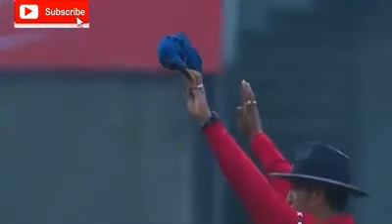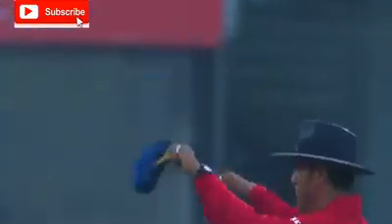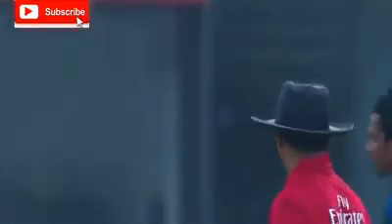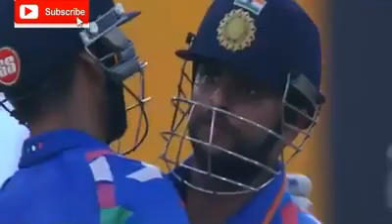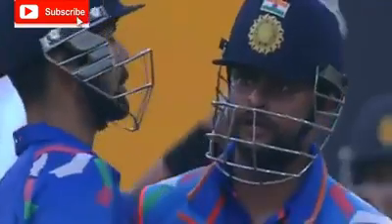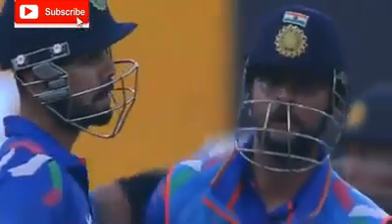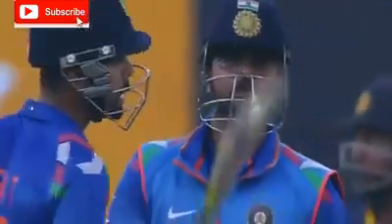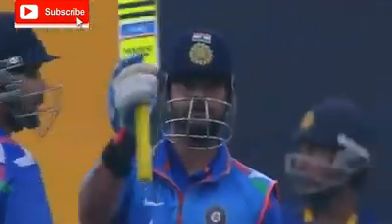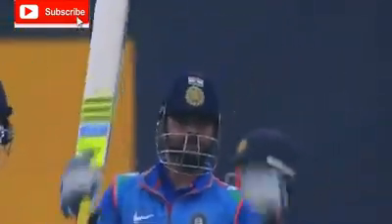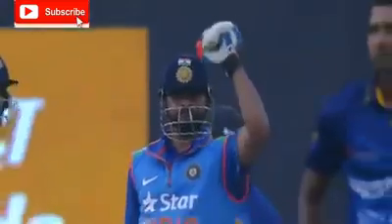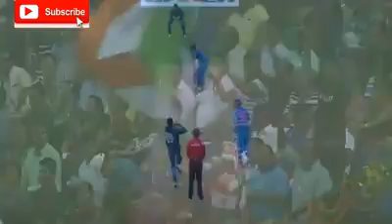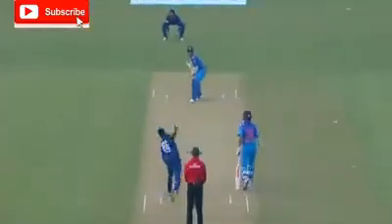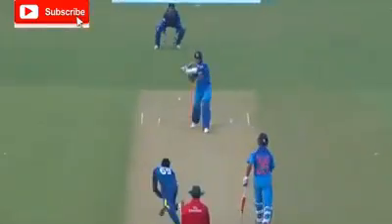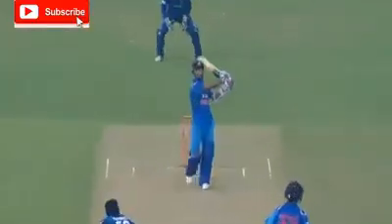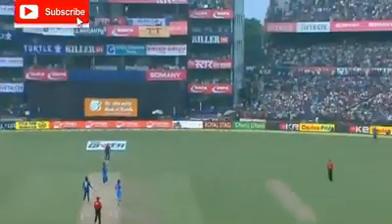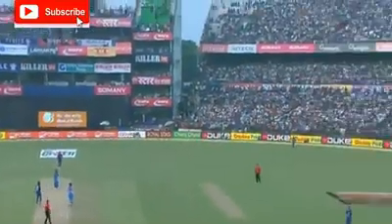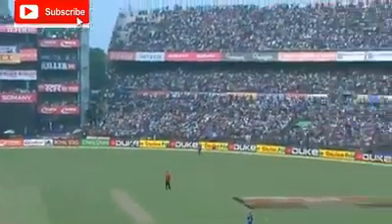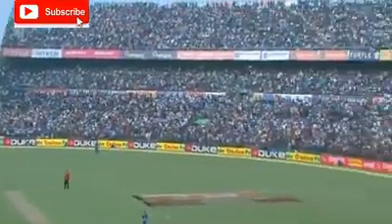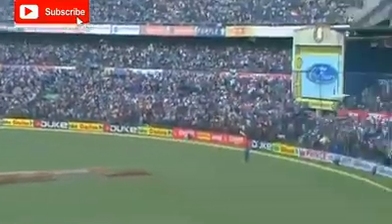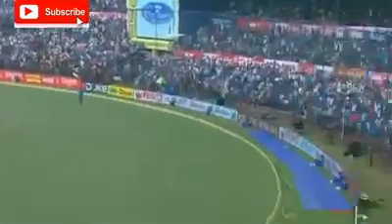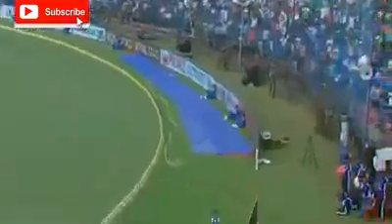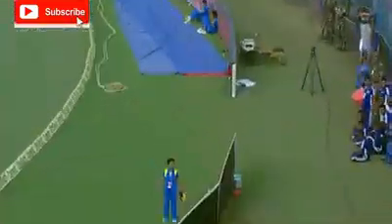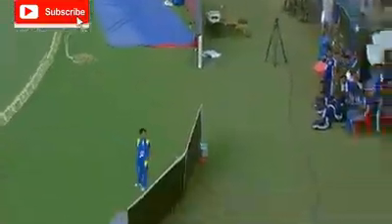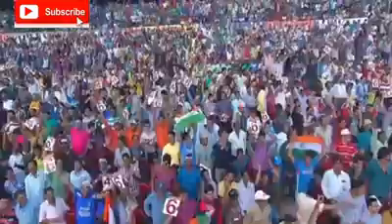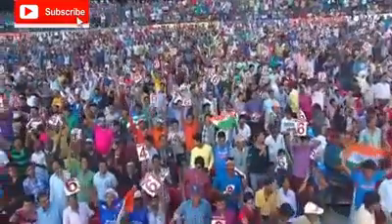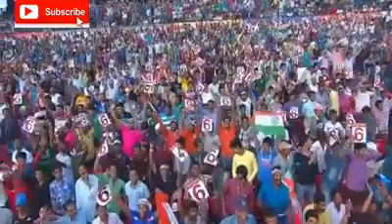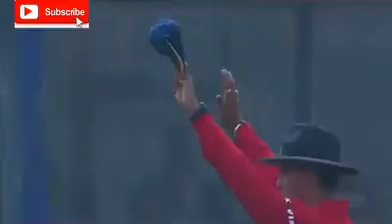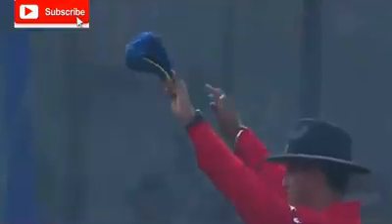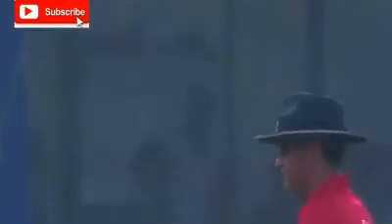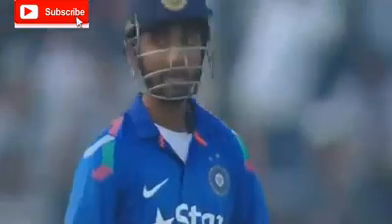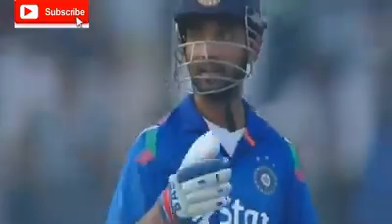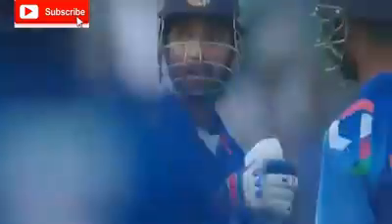Time to step on the gas. Fifty for him as well. This is flowing off the middle of the bat — it's six more. Rahane is toying with Sura.